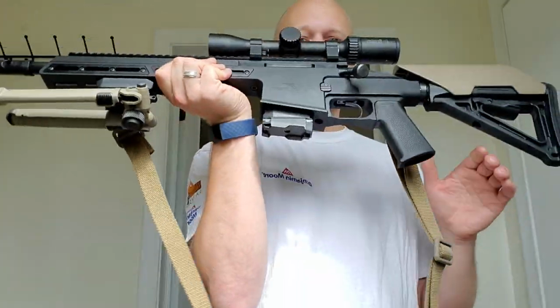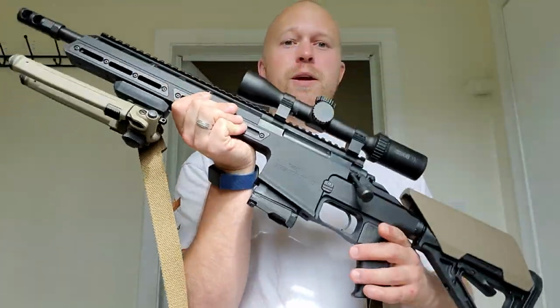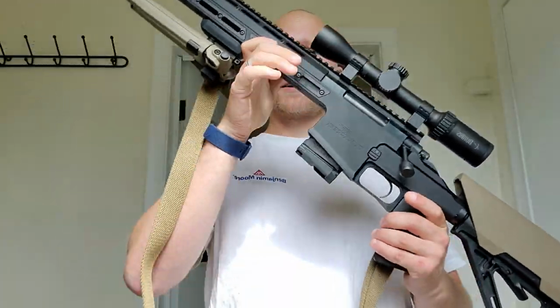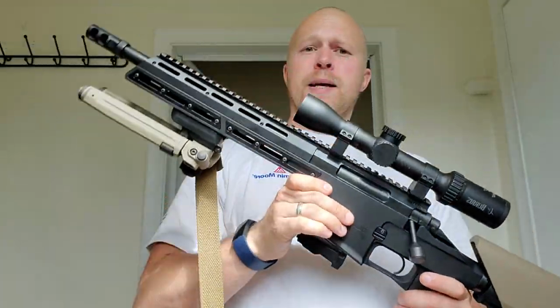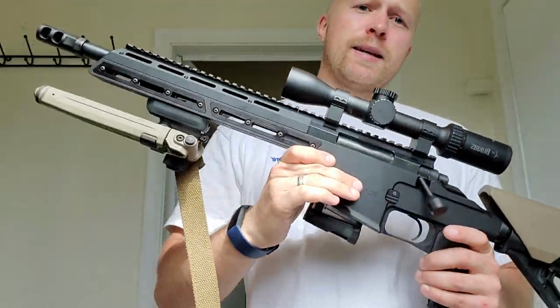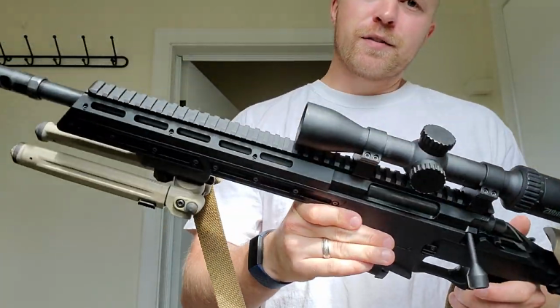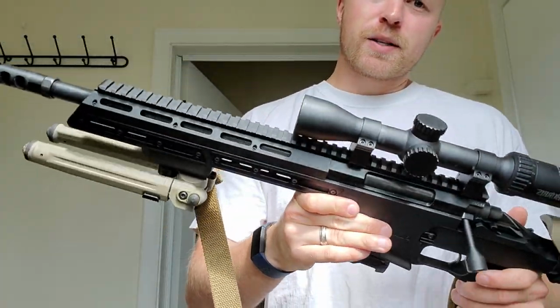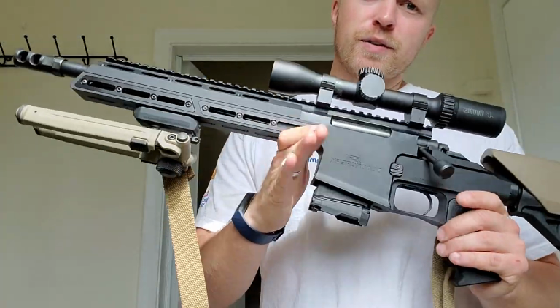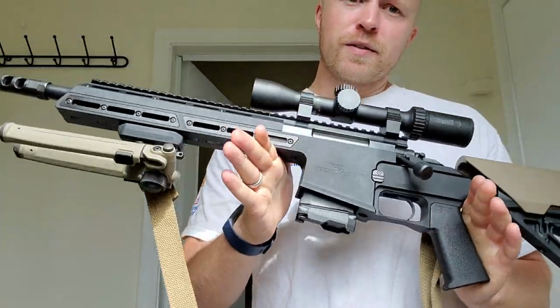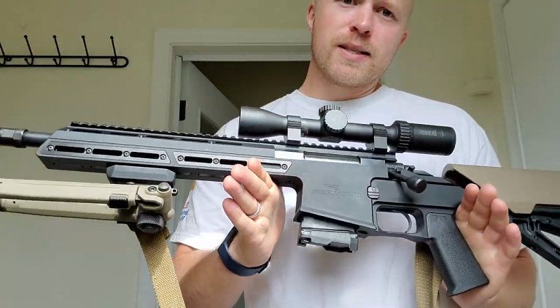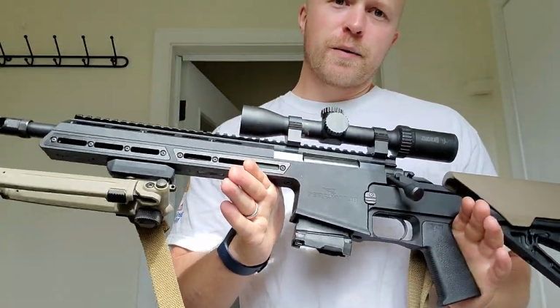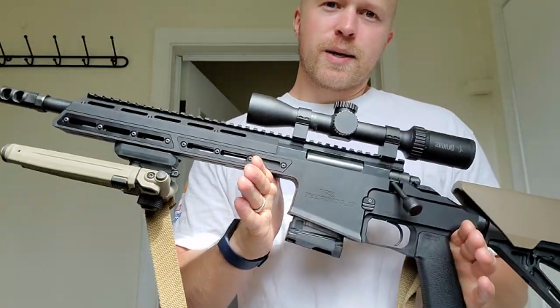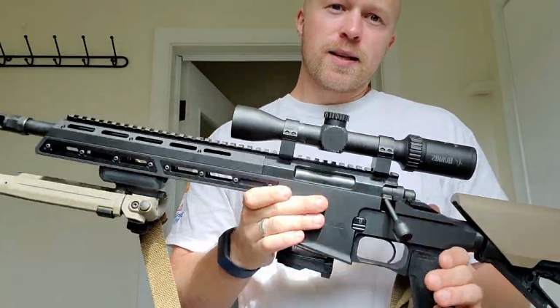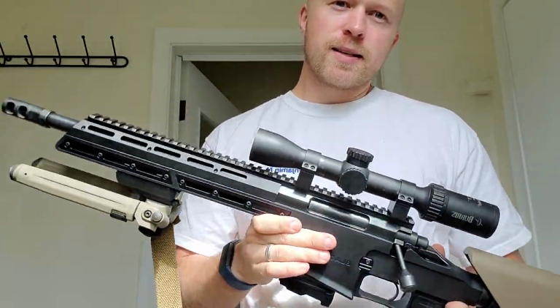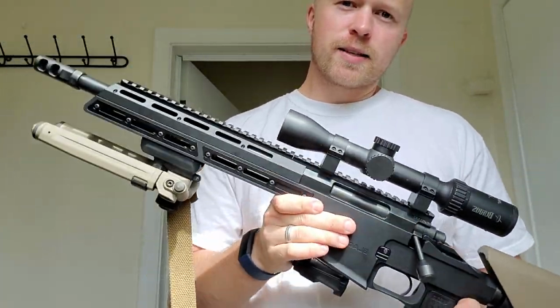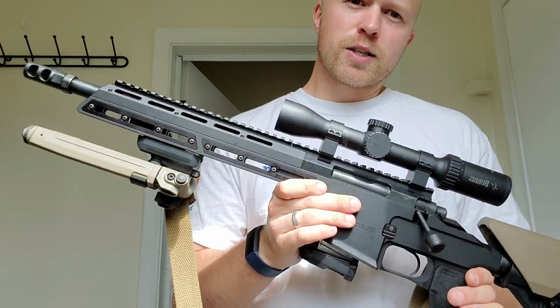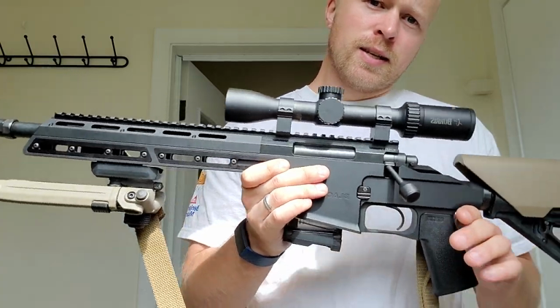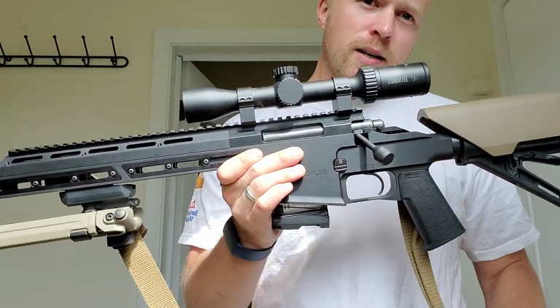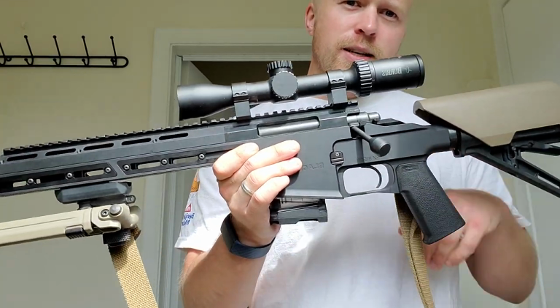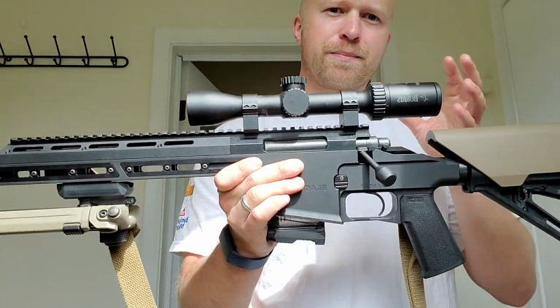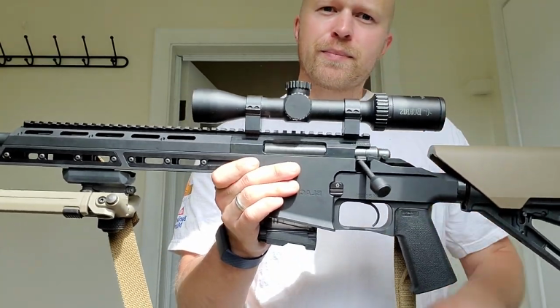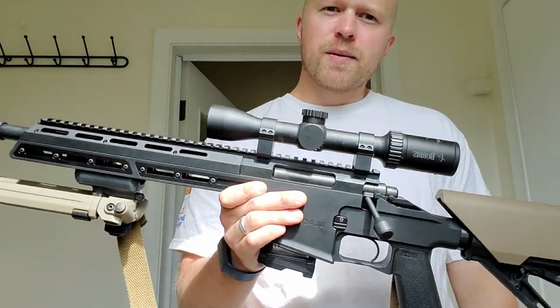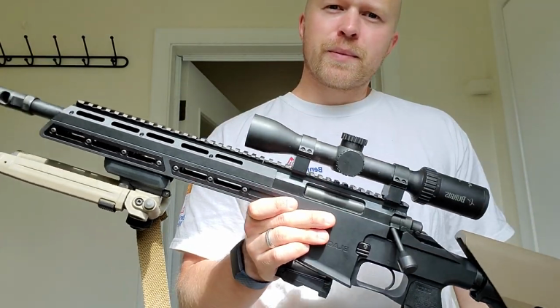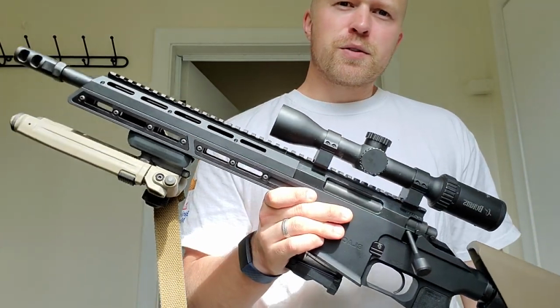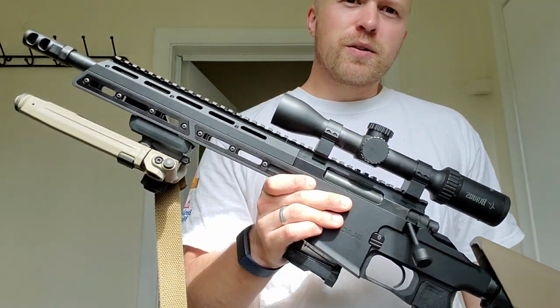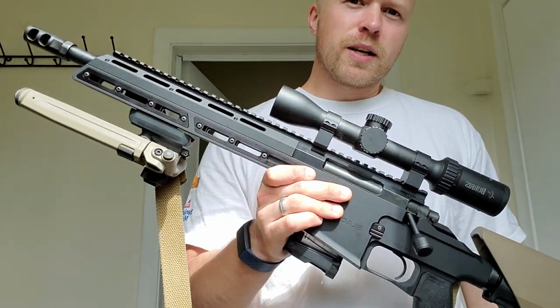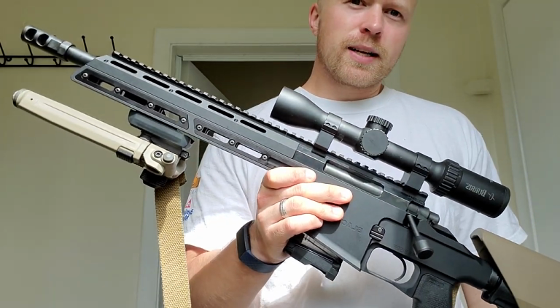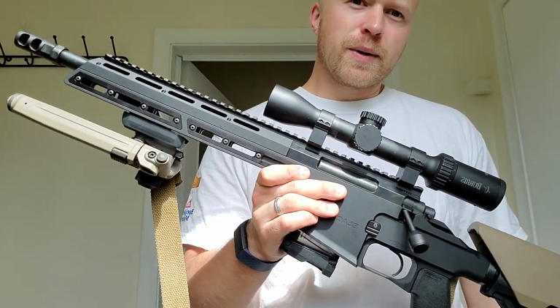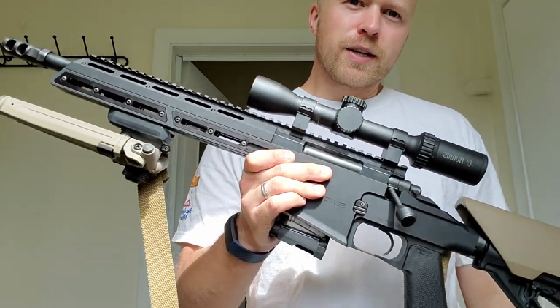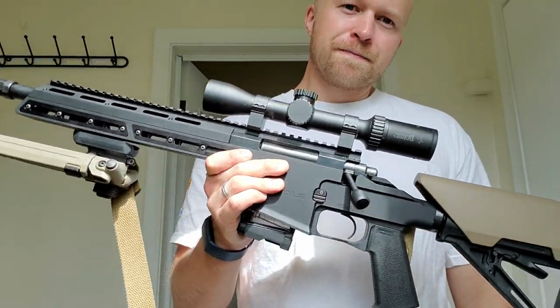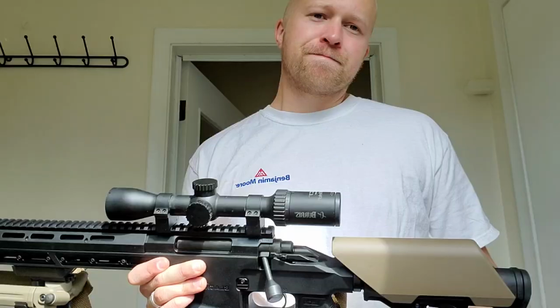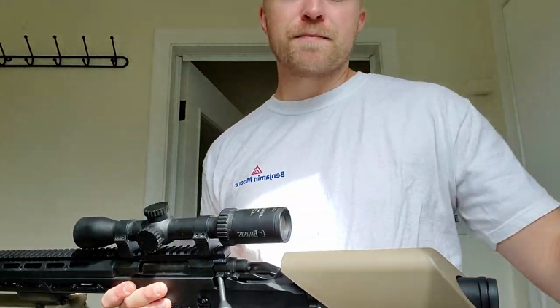That was my first impressions review of the BCL MRX Bison. Thanks for watching — I'll try to upload some shooting video in the next few months for you guys. Thanks, bye.